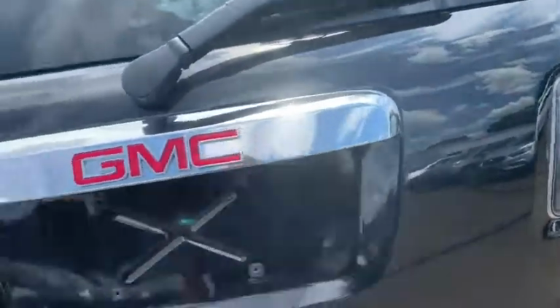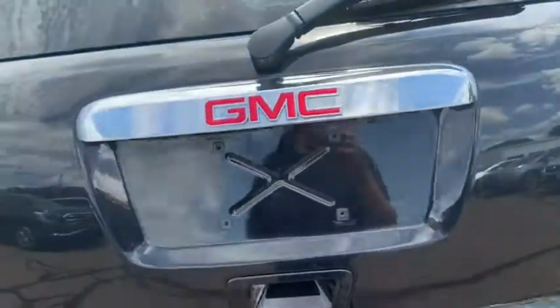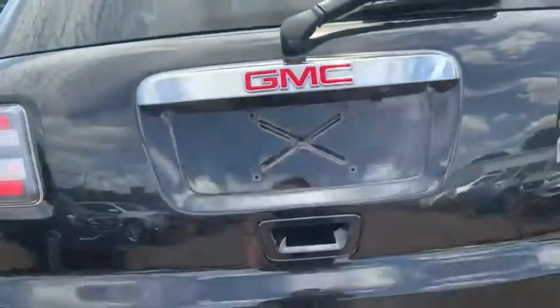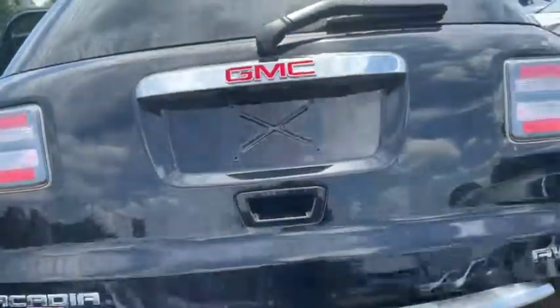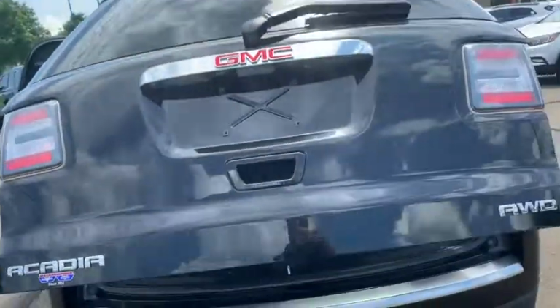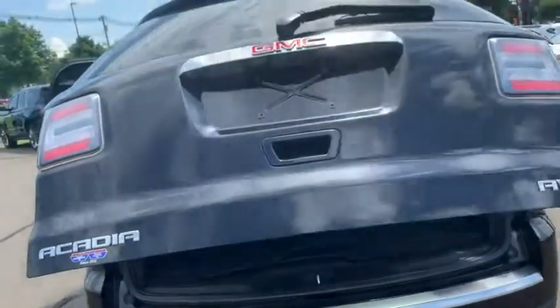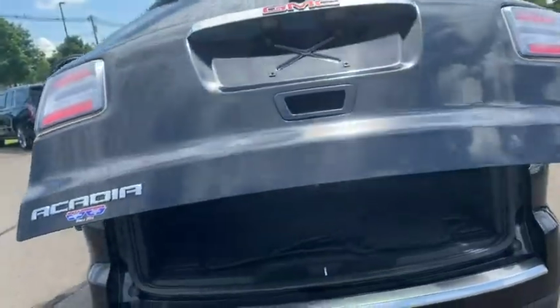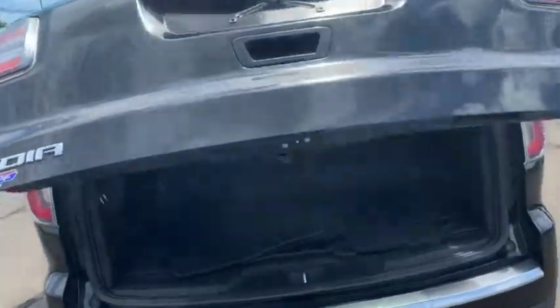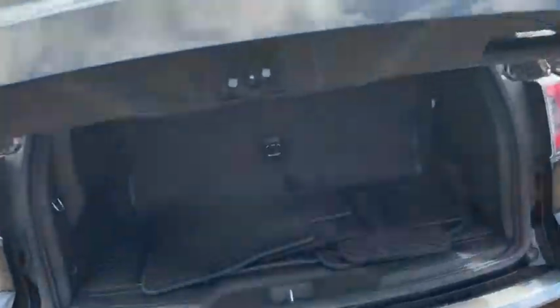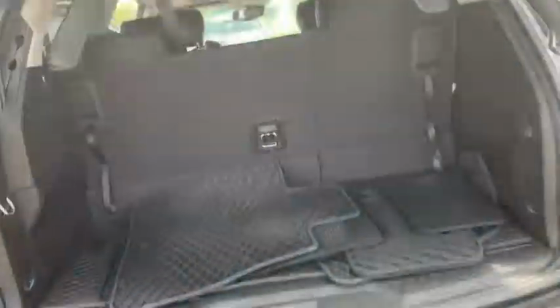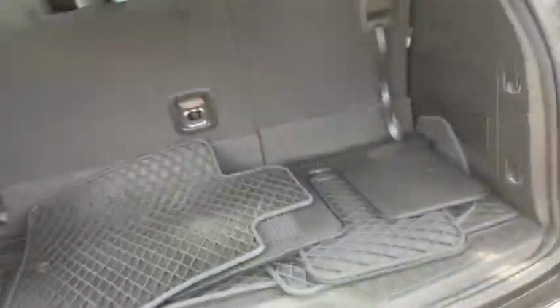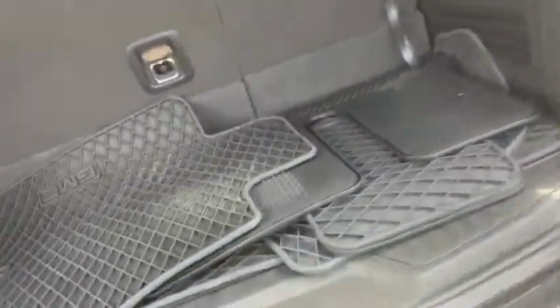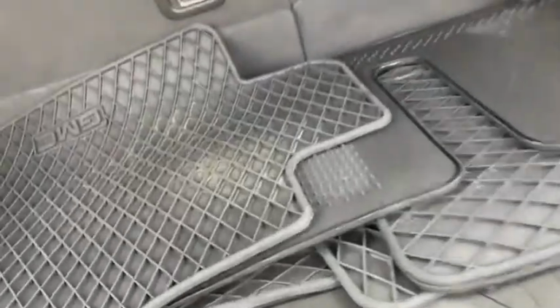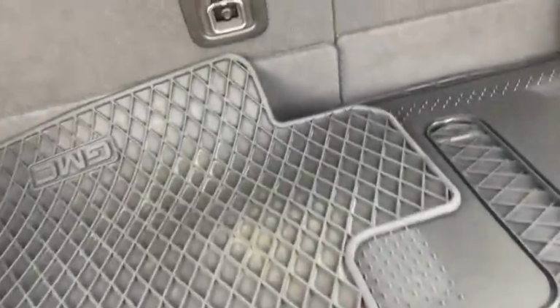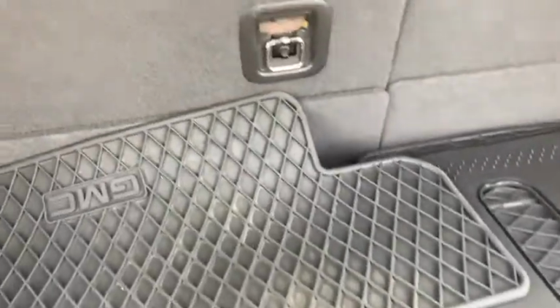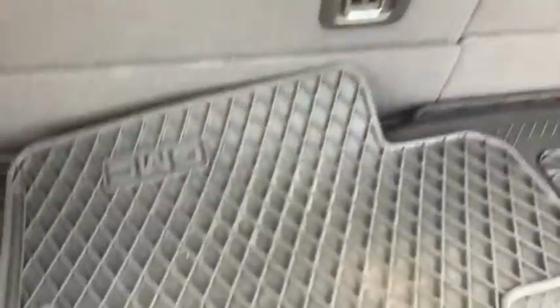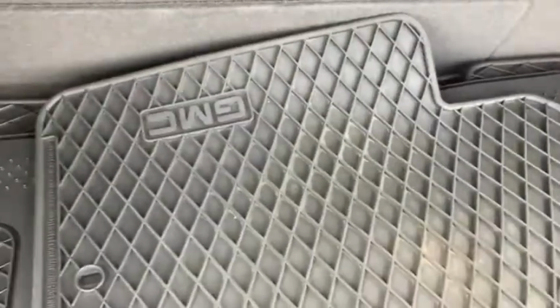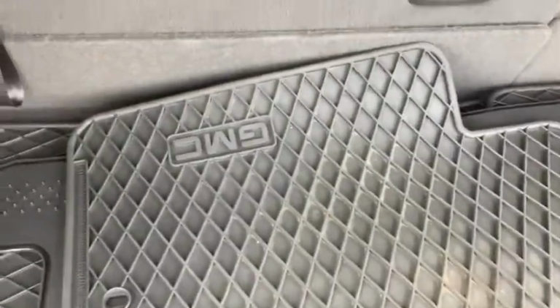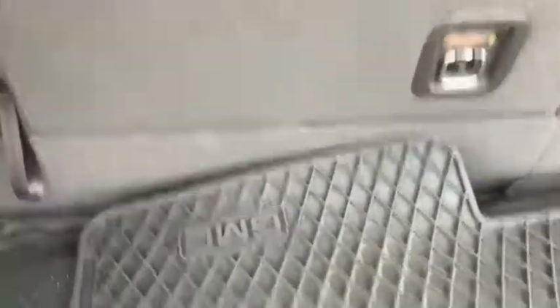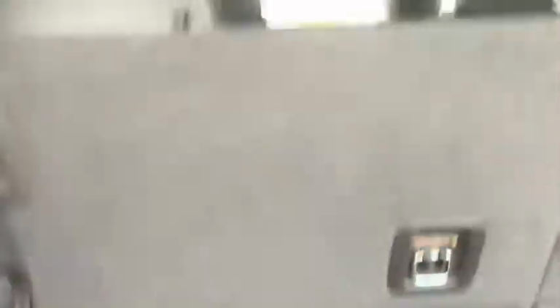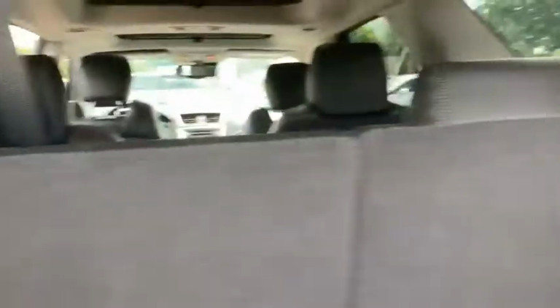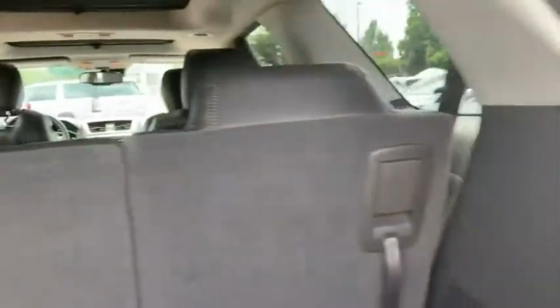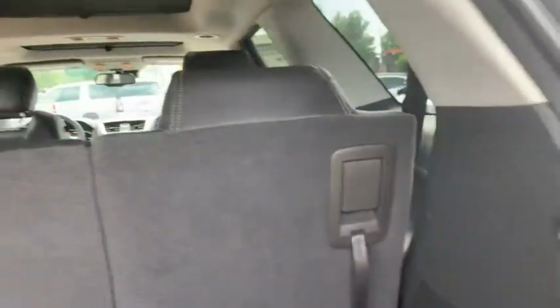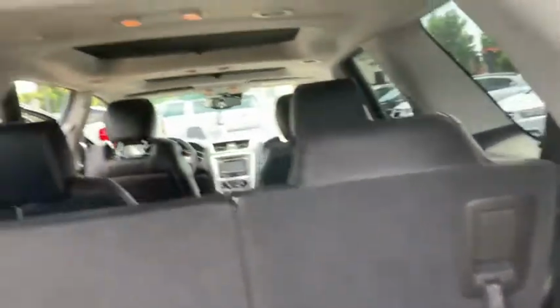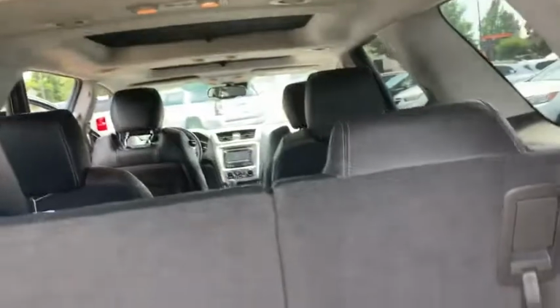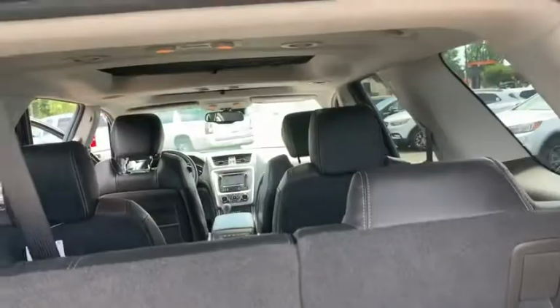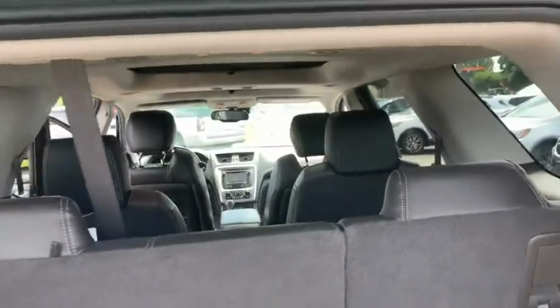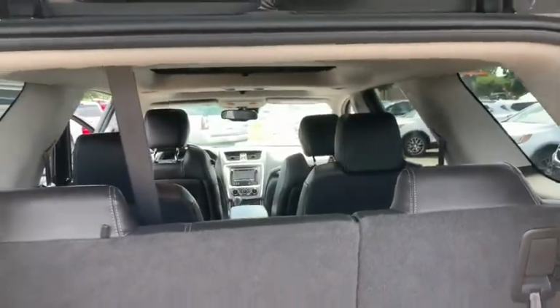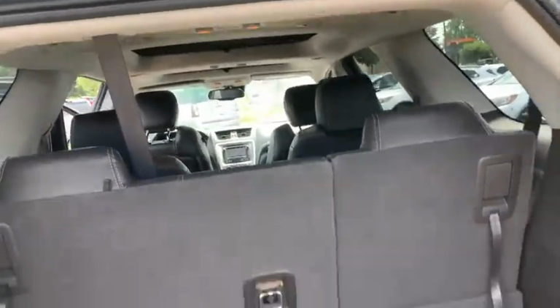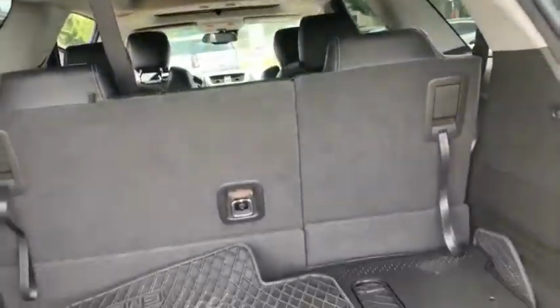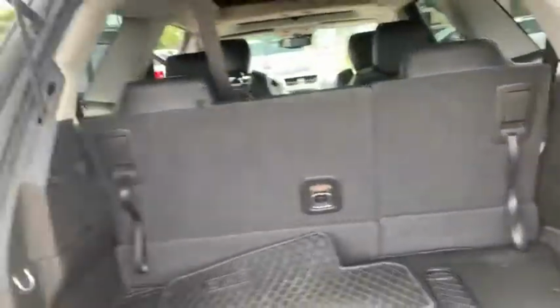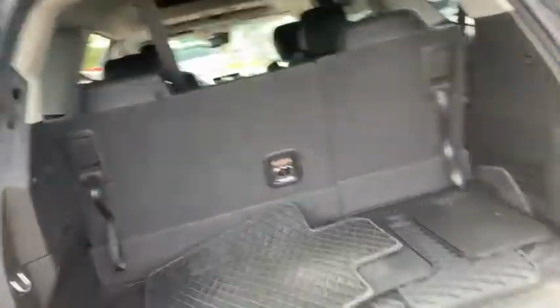Power liftgate — with one touch of a button it comes right up. You'll see you do have all-weather GMC certified mats that will come with your vehicle, and the entire third row and second row fold down flat all the way to the front to maximize your storage.